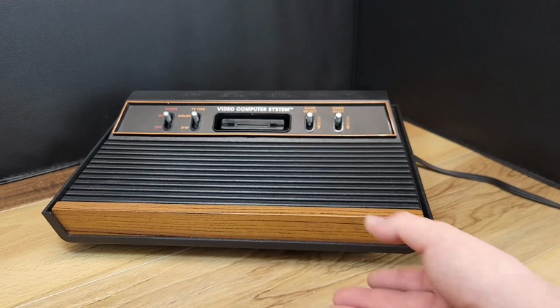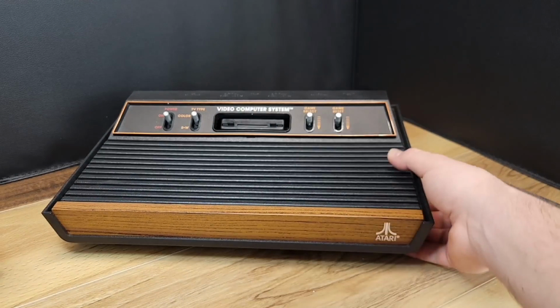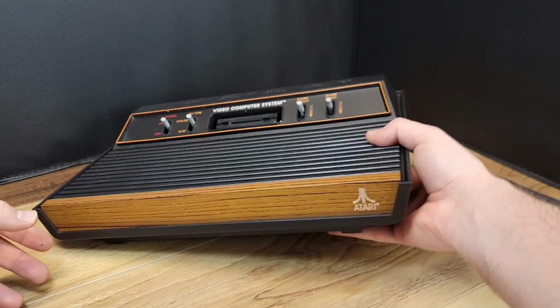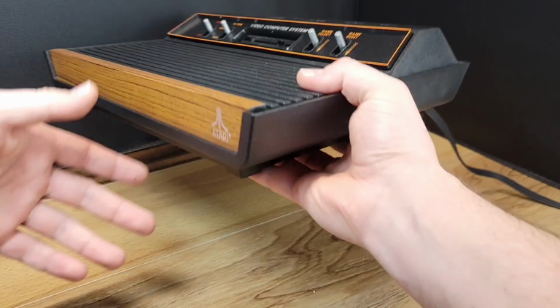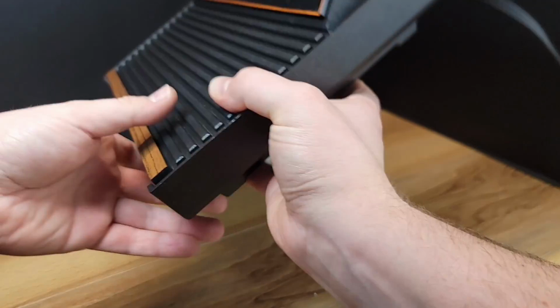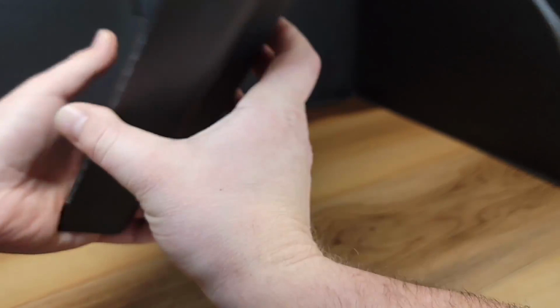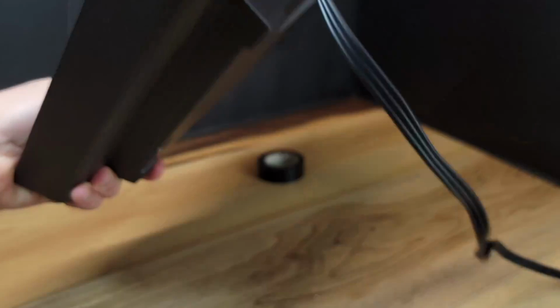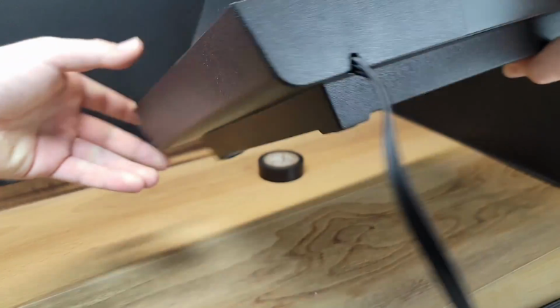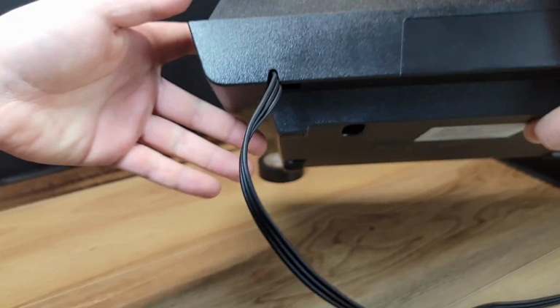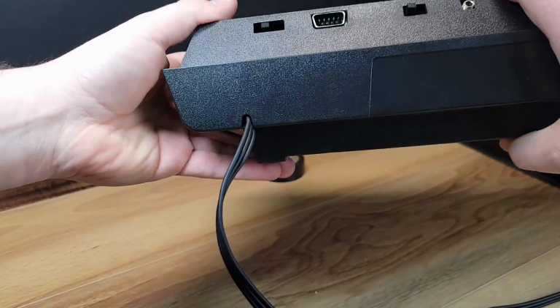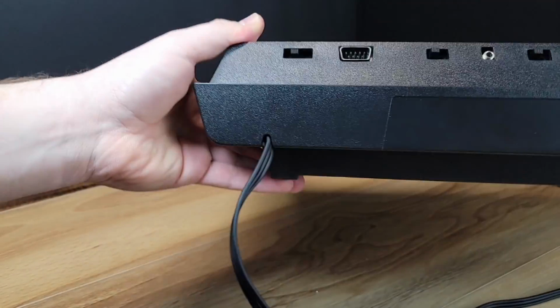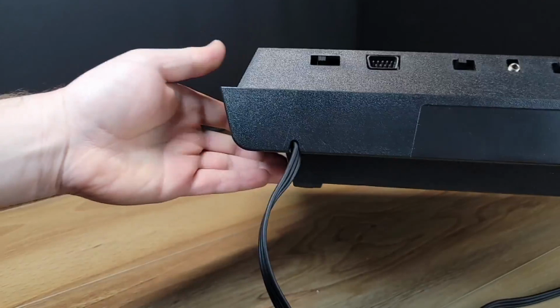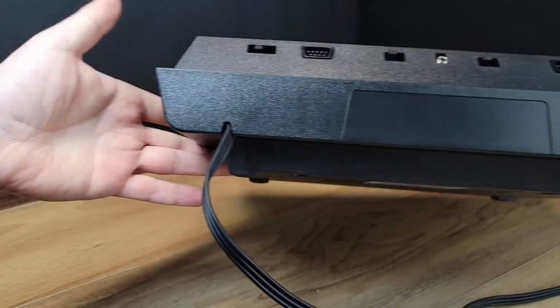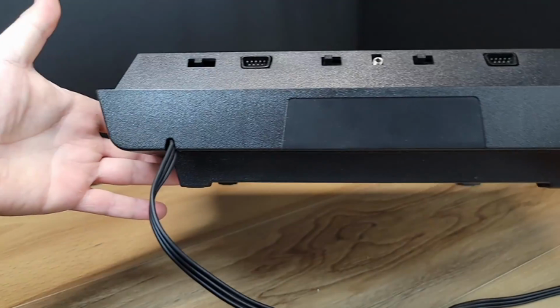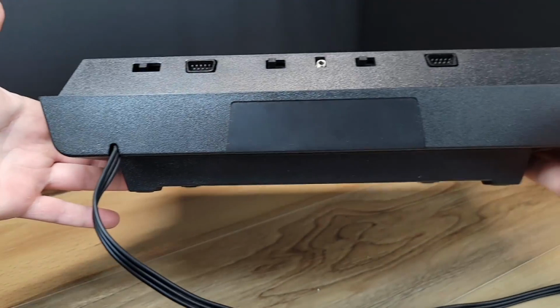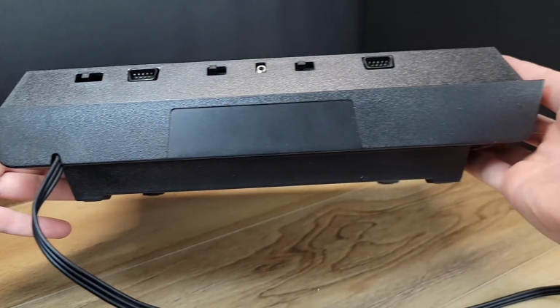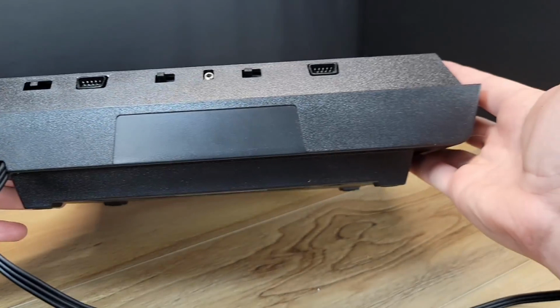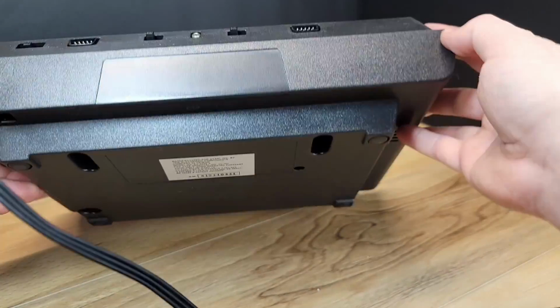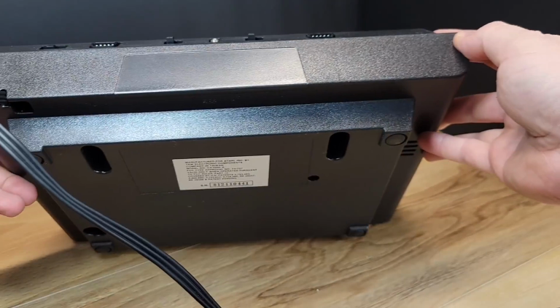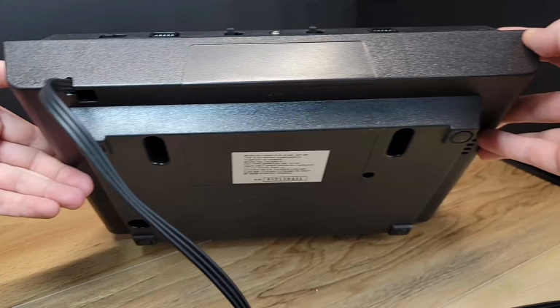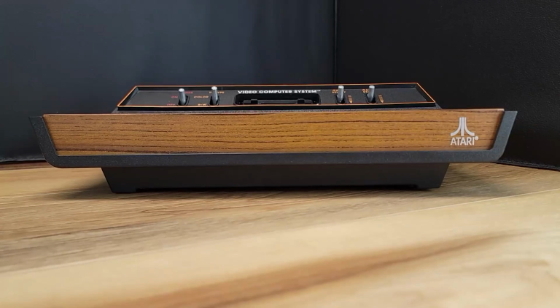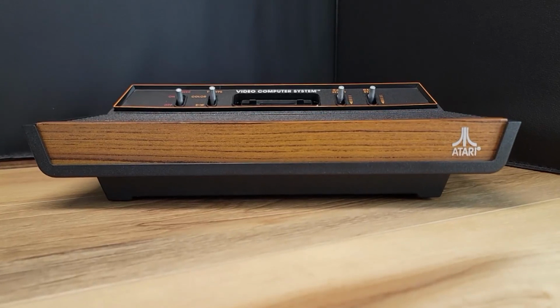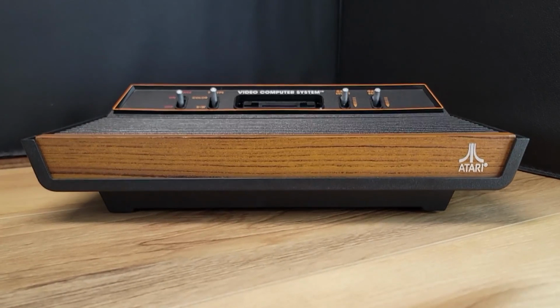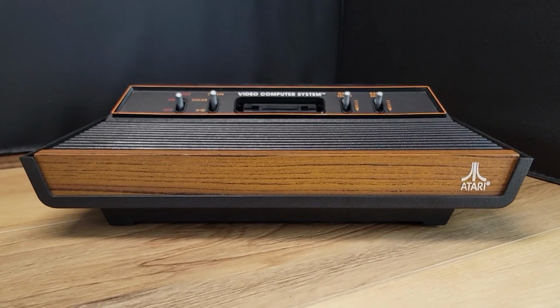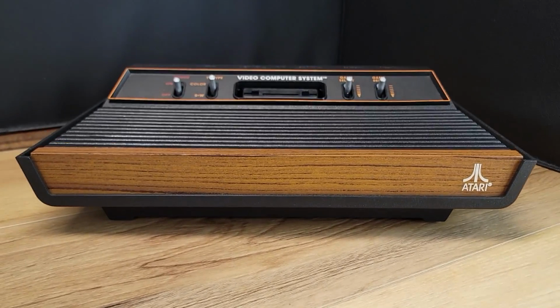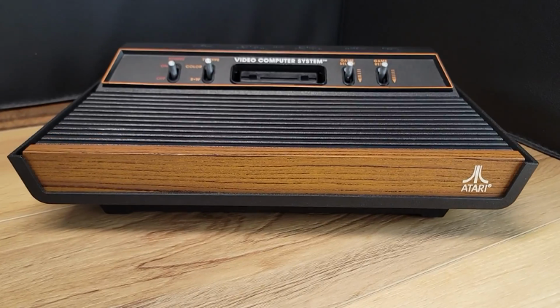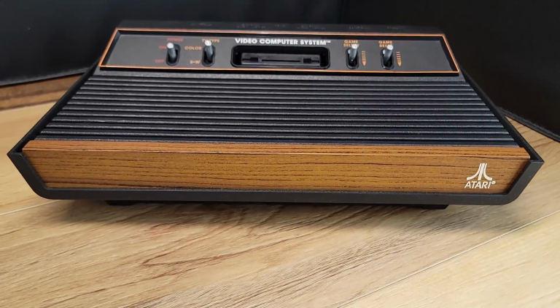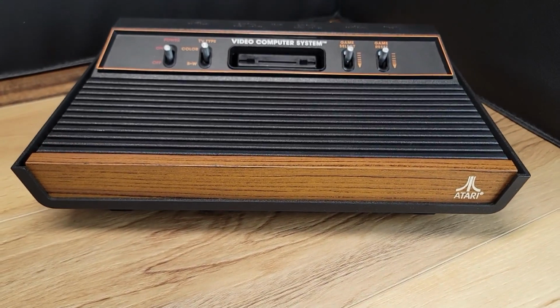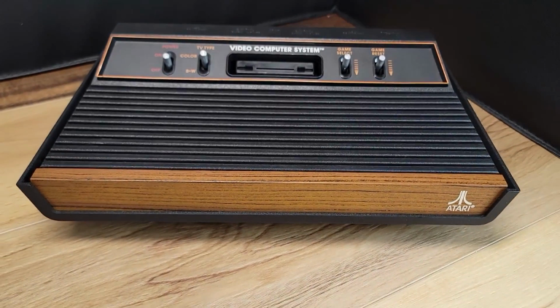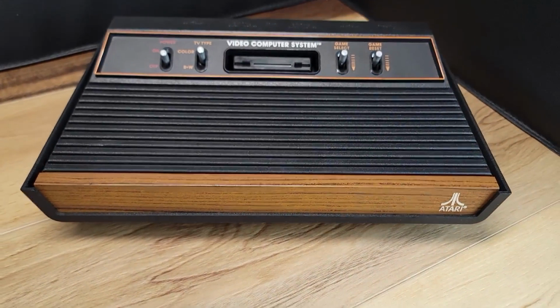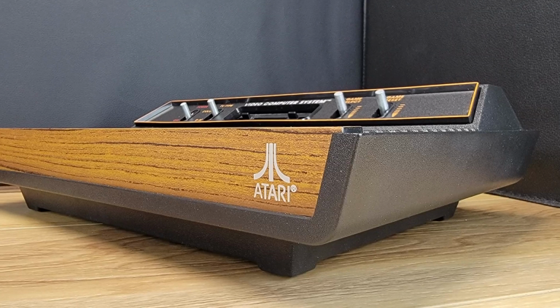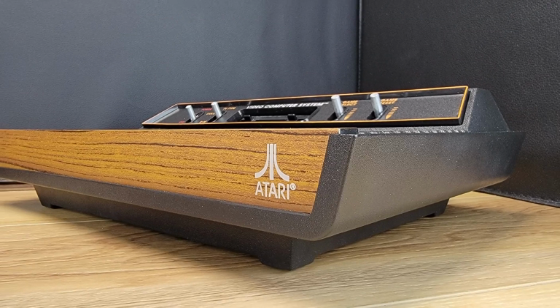I've modified a few of these consoles now and I much prefer the appearance of the internally mounted jacks opposed to drilling holes in the case. If you enjoyed watching this project, please check out my channel as I have many other videos with similar content.